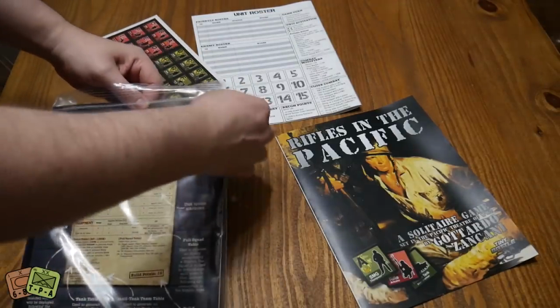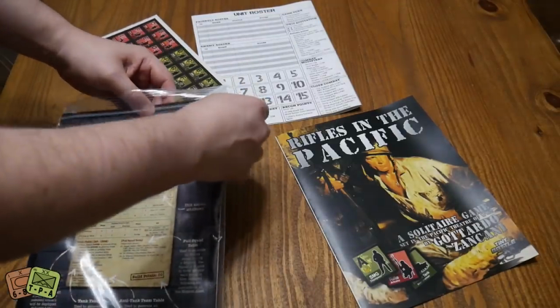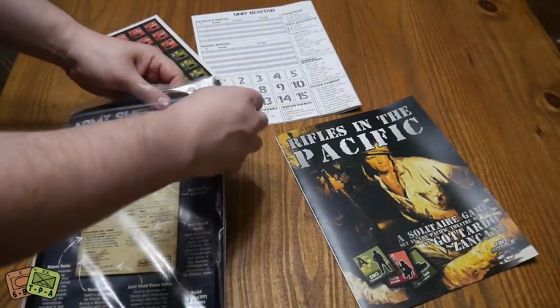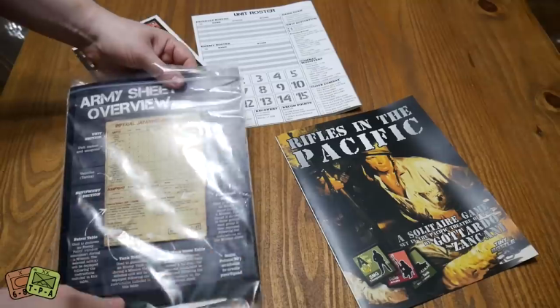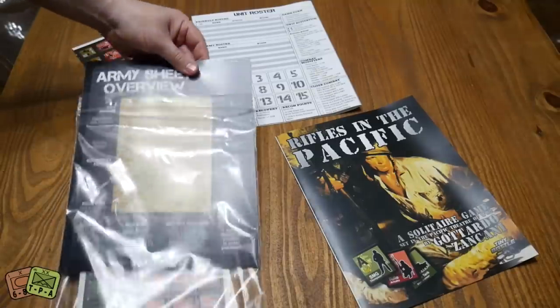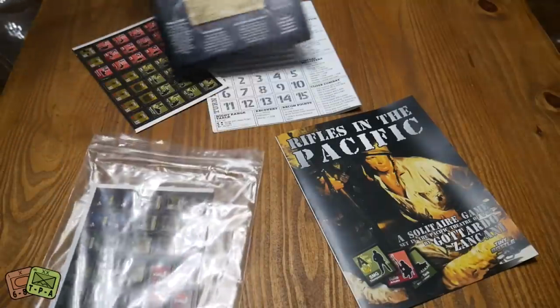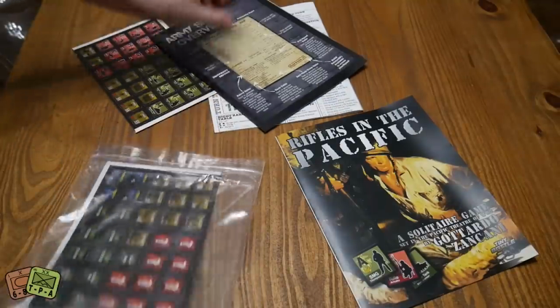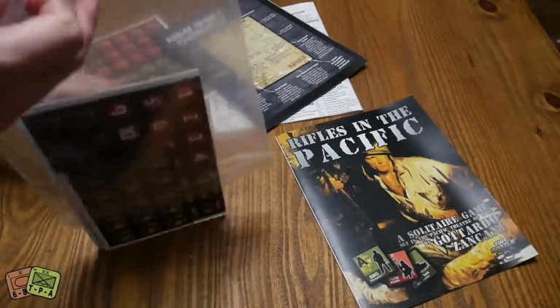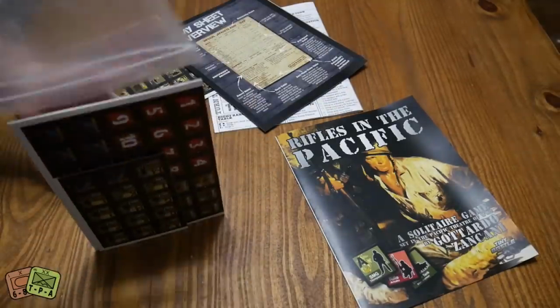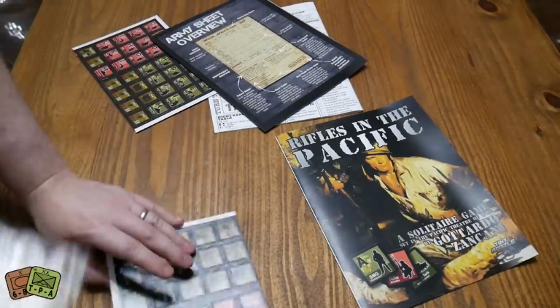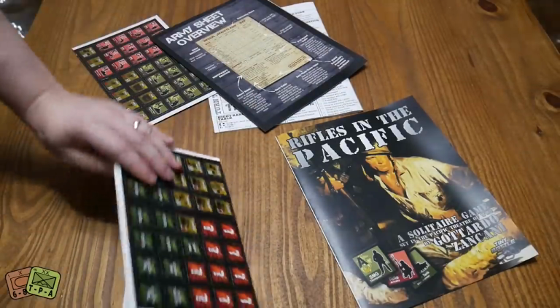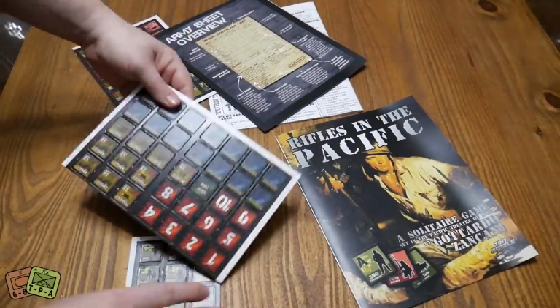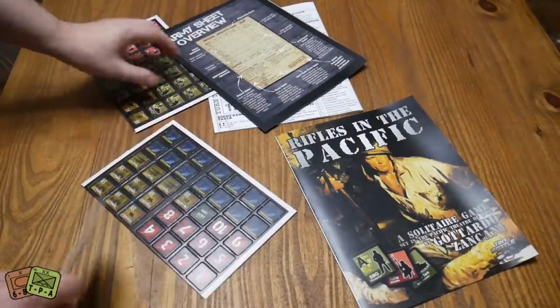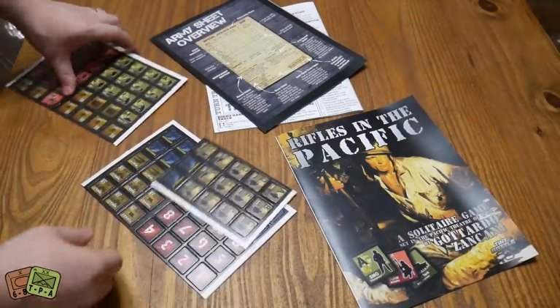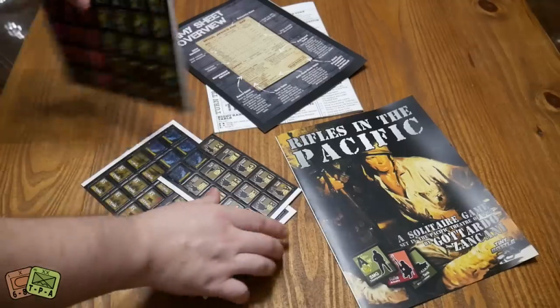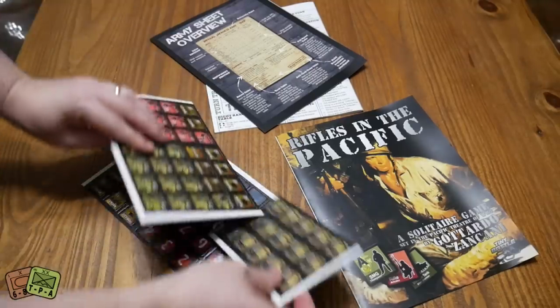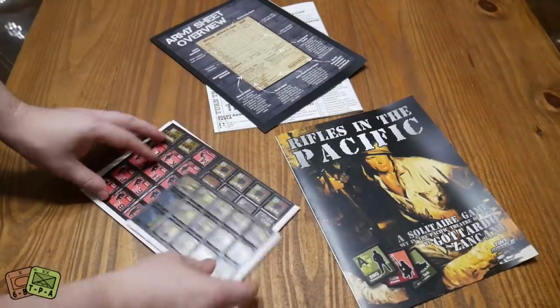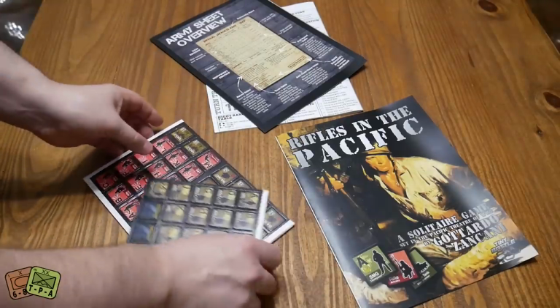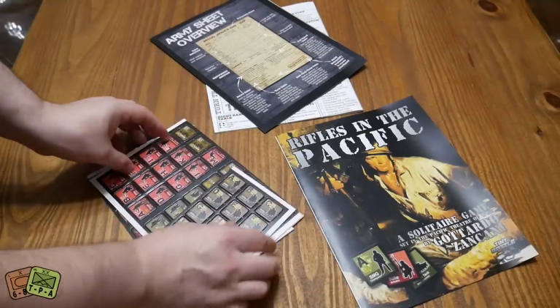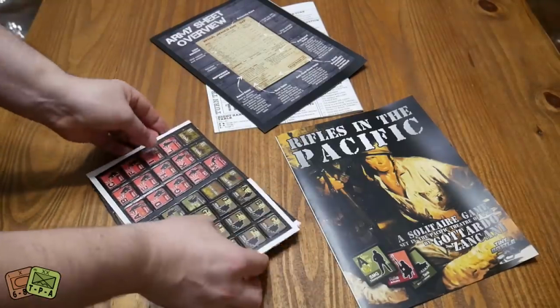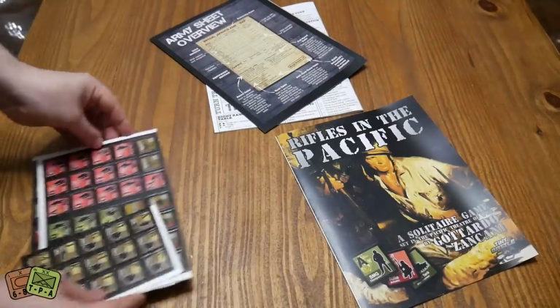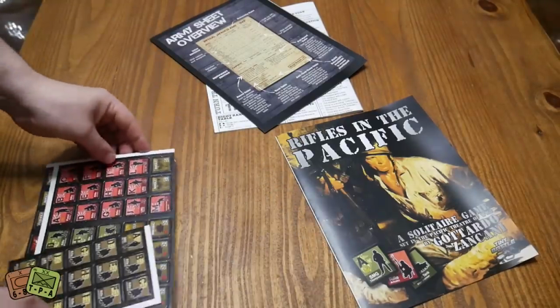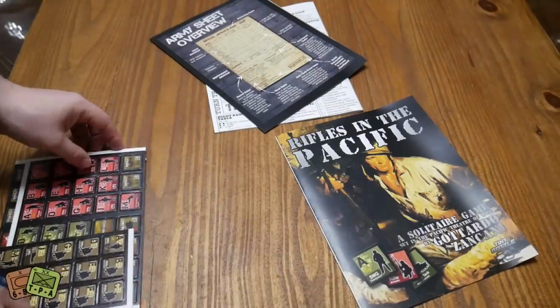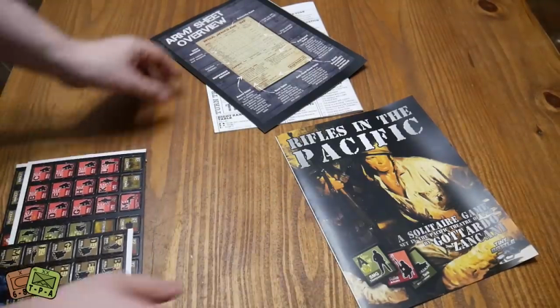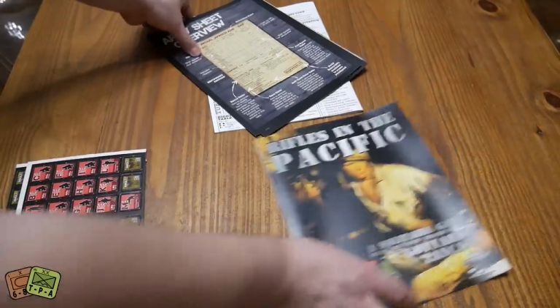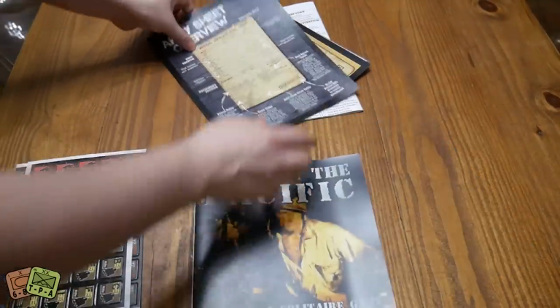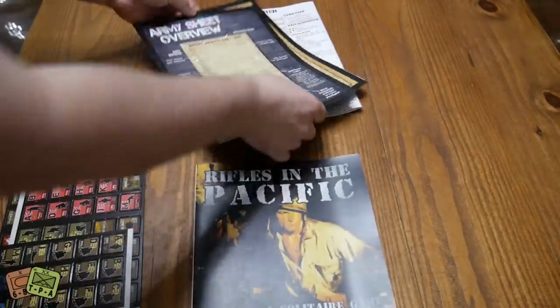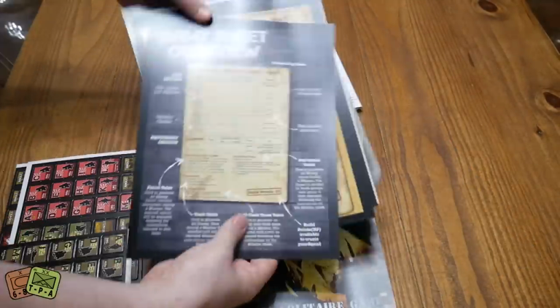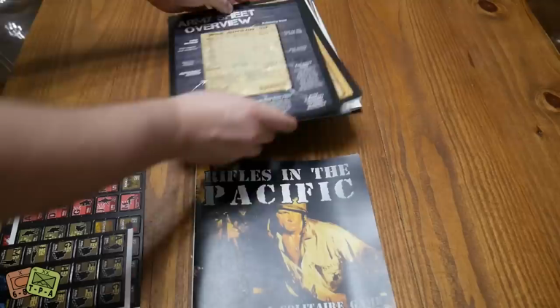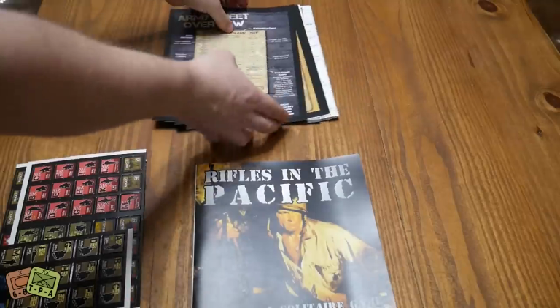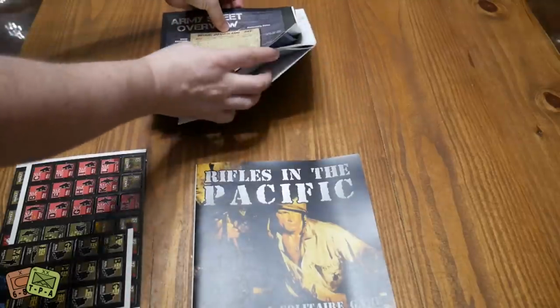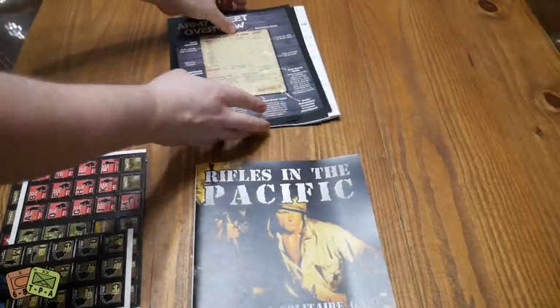So getting it out, you just got to wiggle it a little bit. There are kind of two and a half sheets of counters here, which we'll get to in a second. Rules, plates, and some roster sheets.